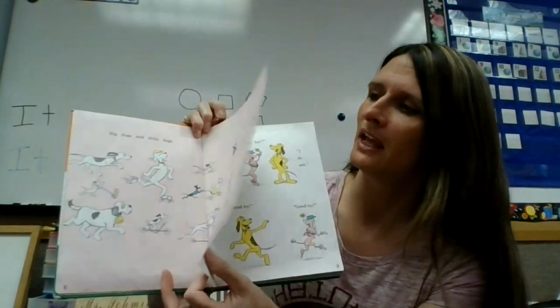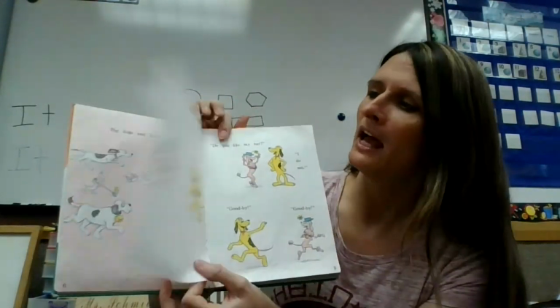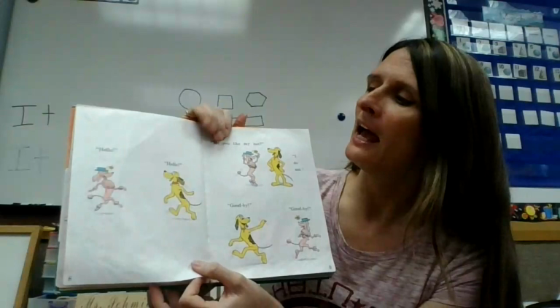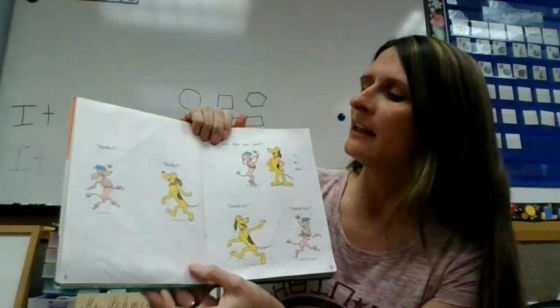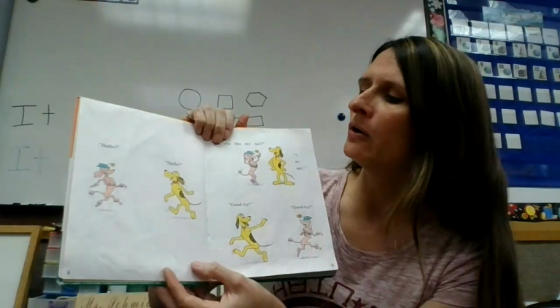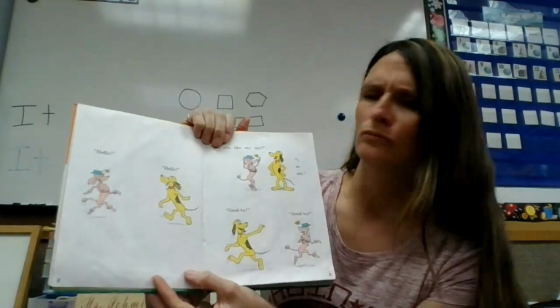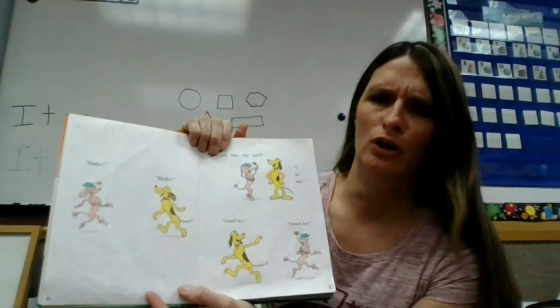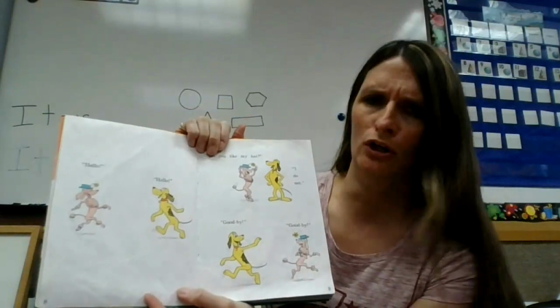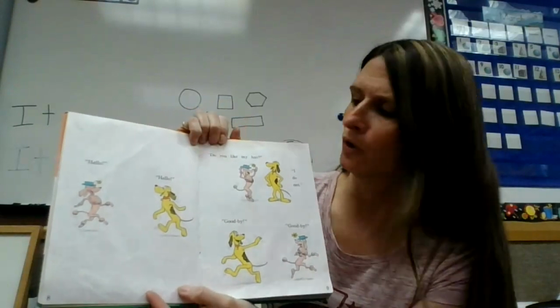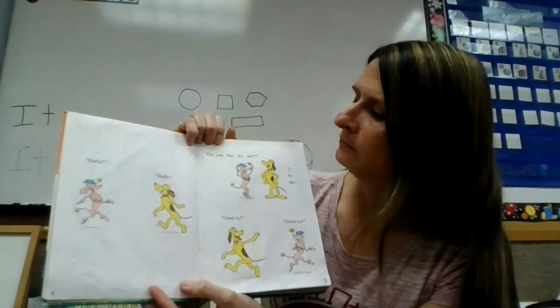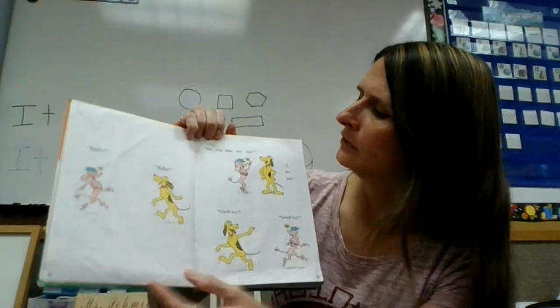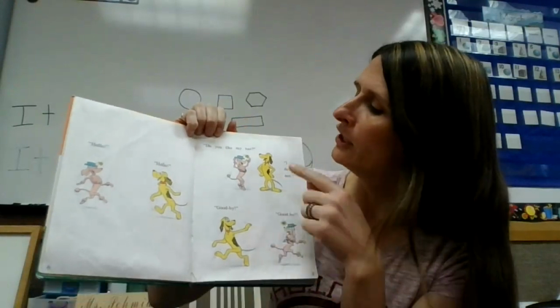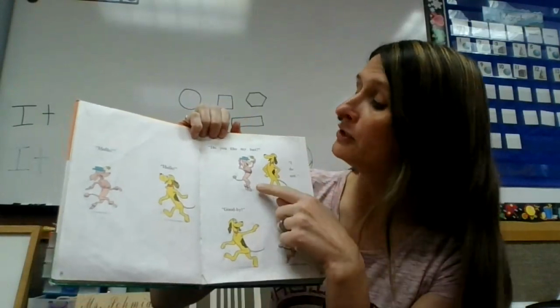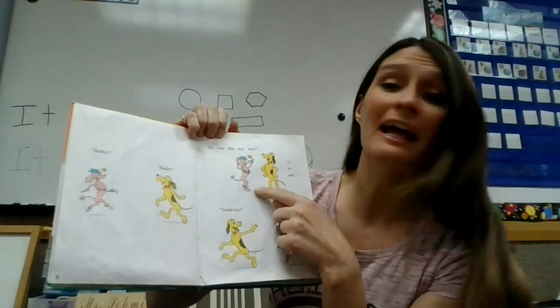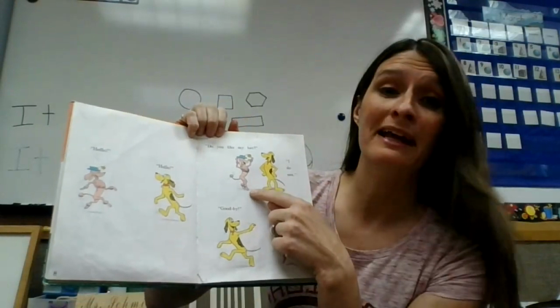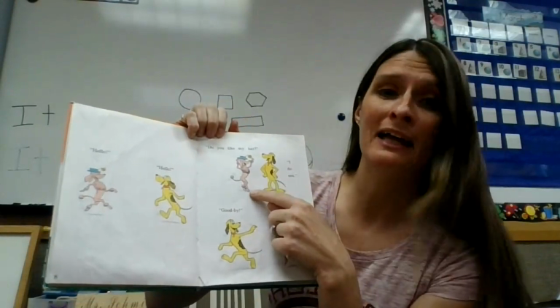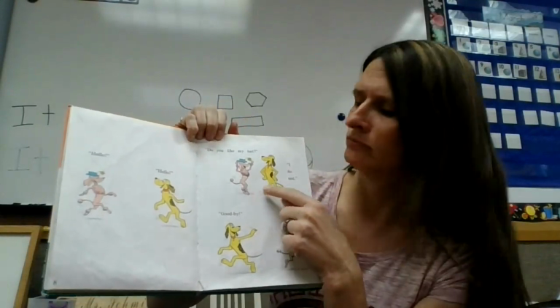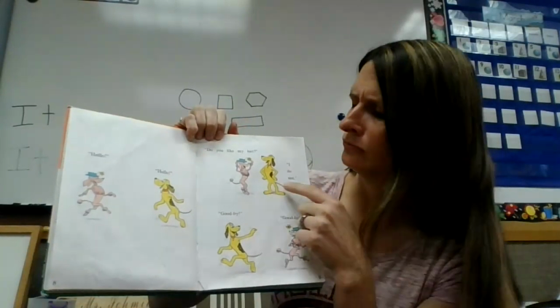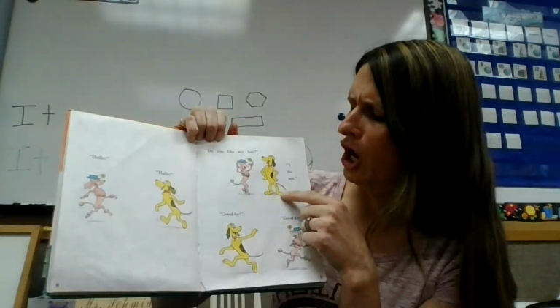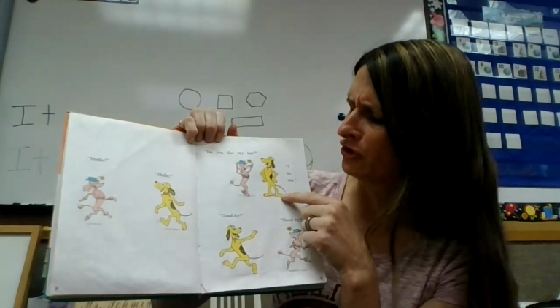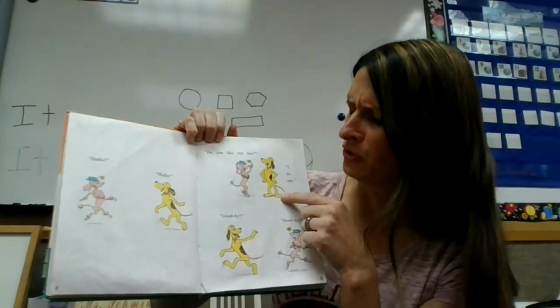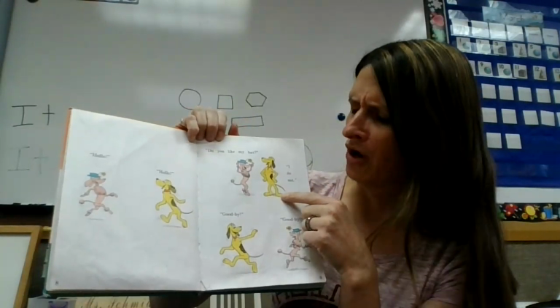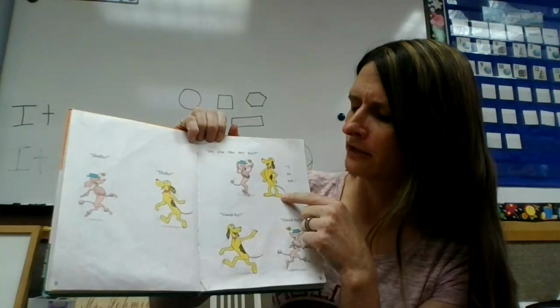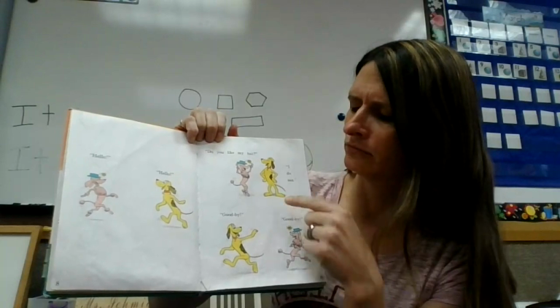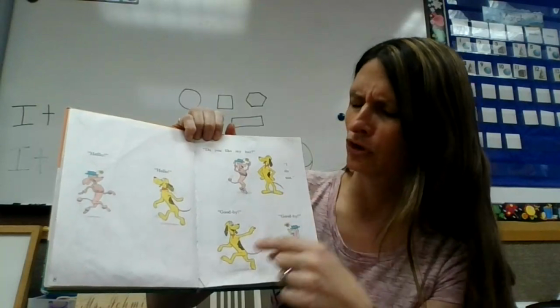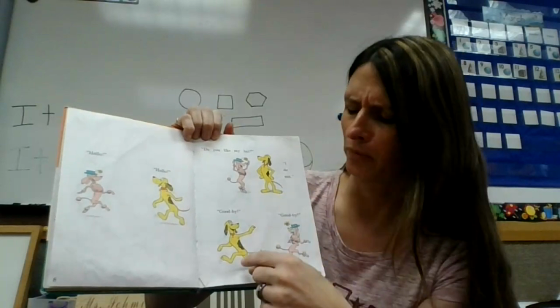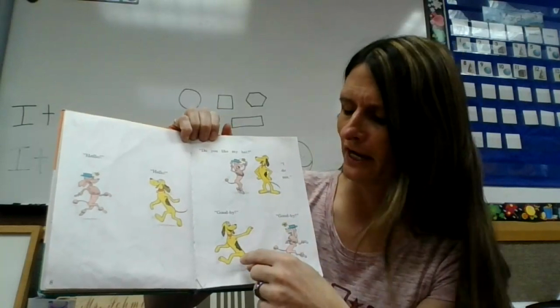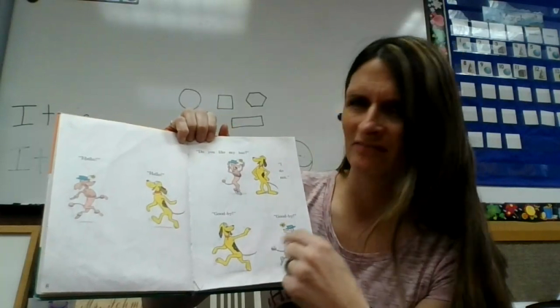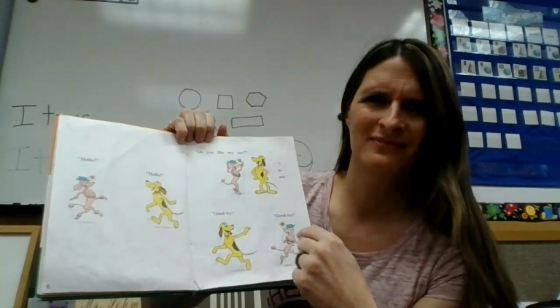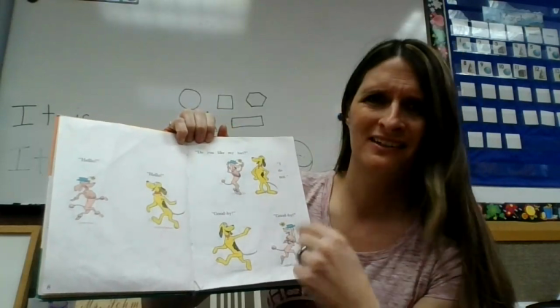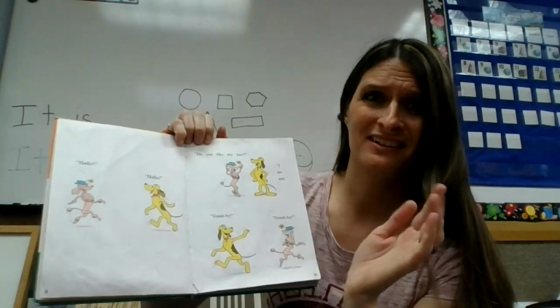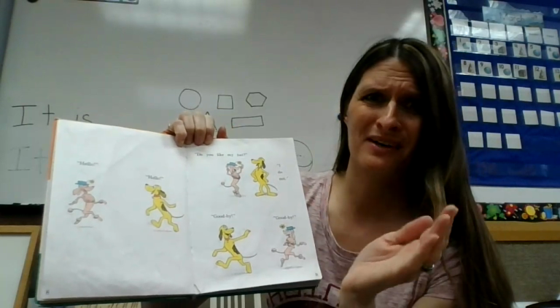Hello. Hello. Do you like my hat? I do not. Goodbye. Goodbye.